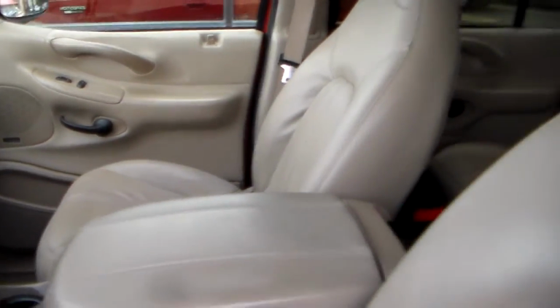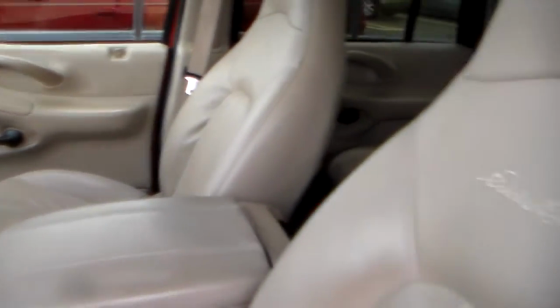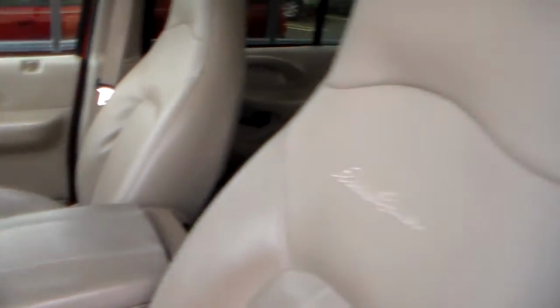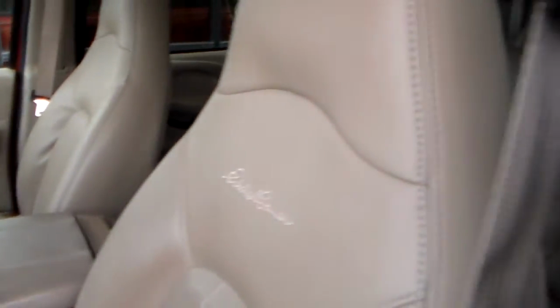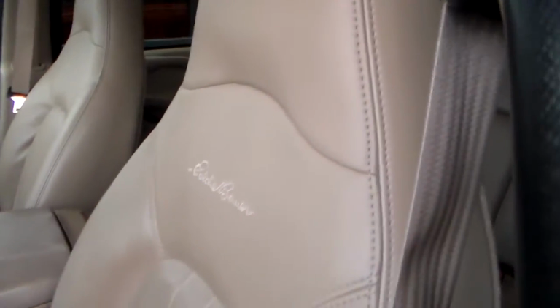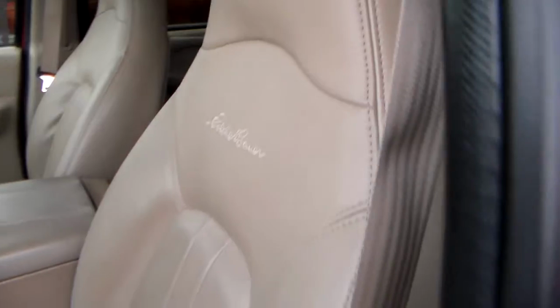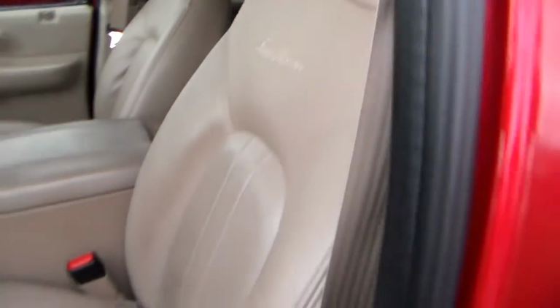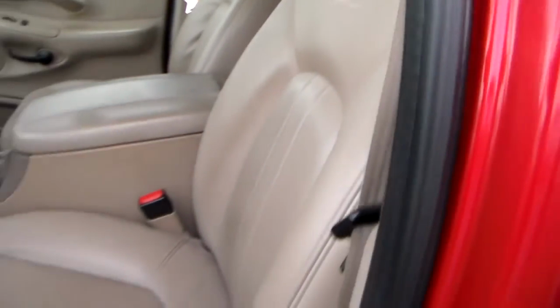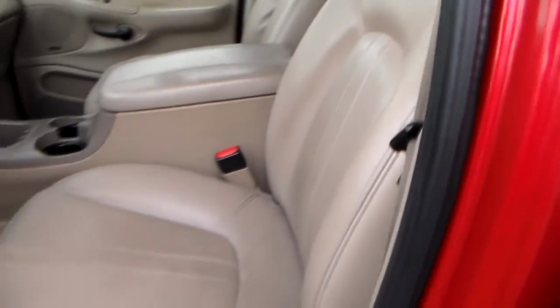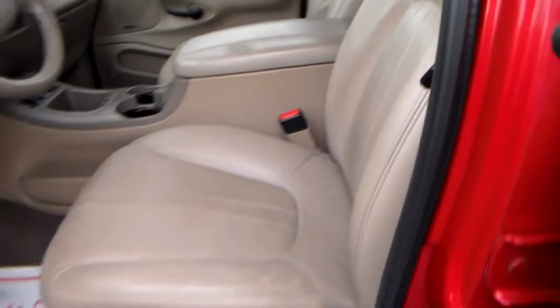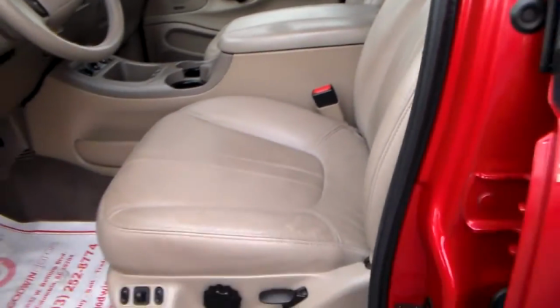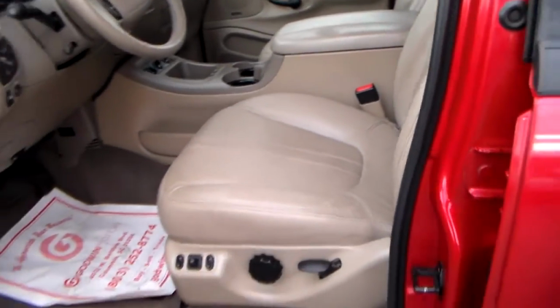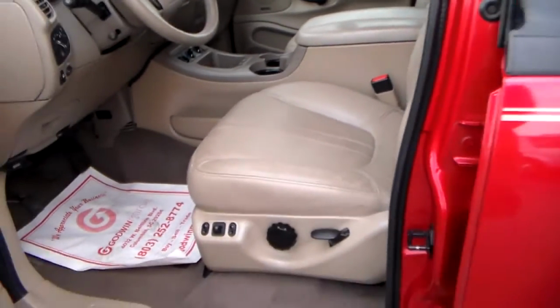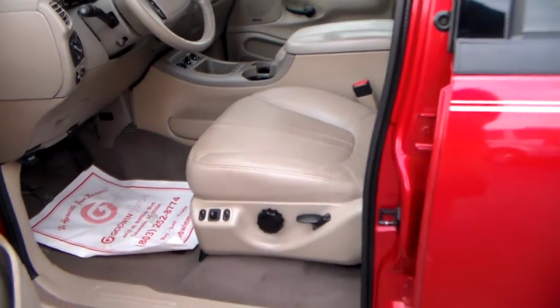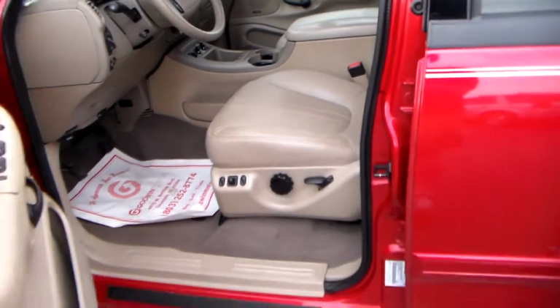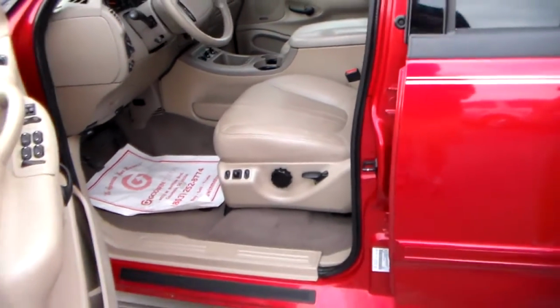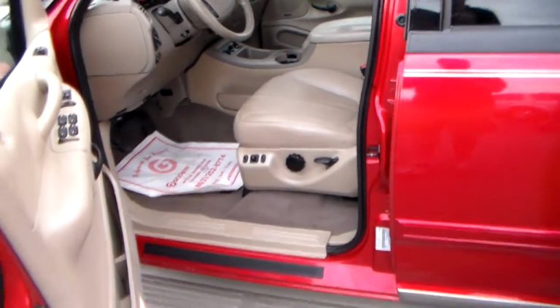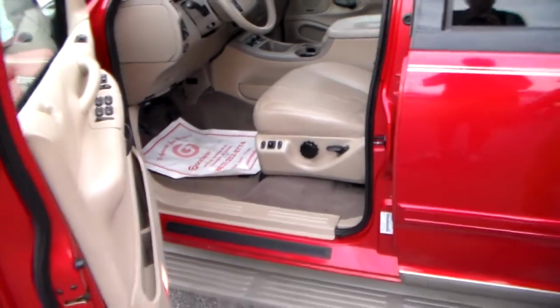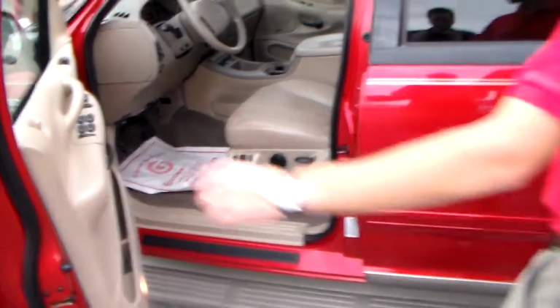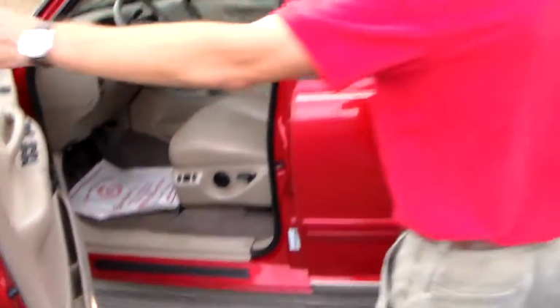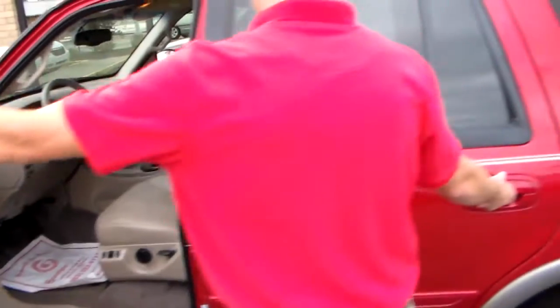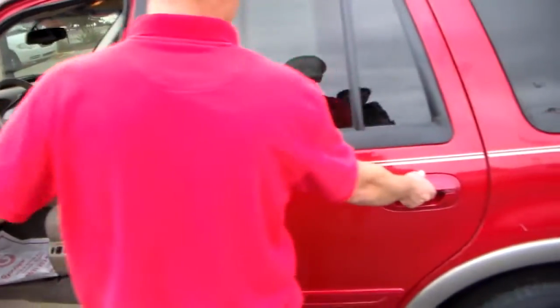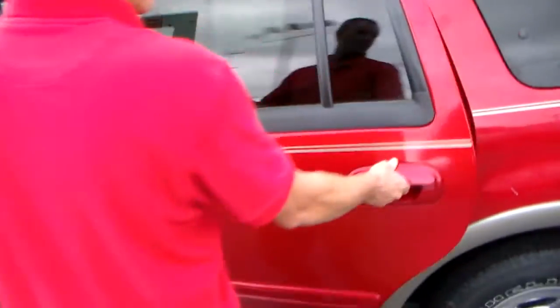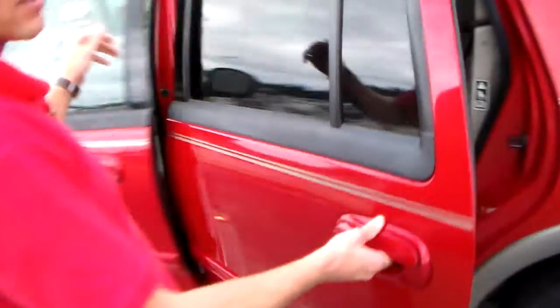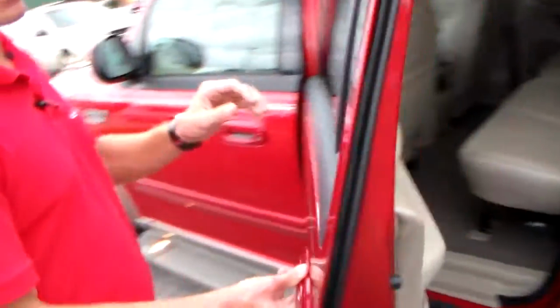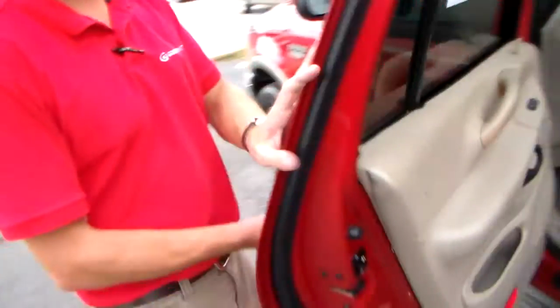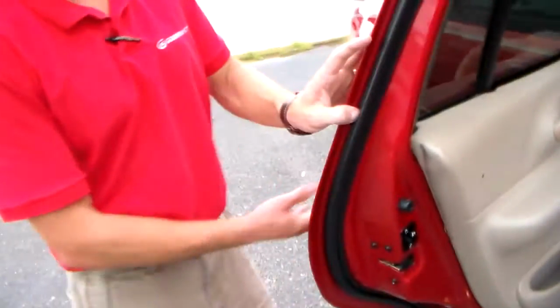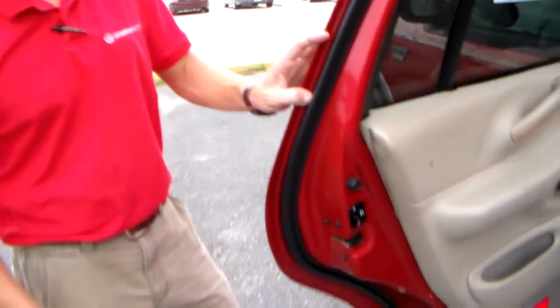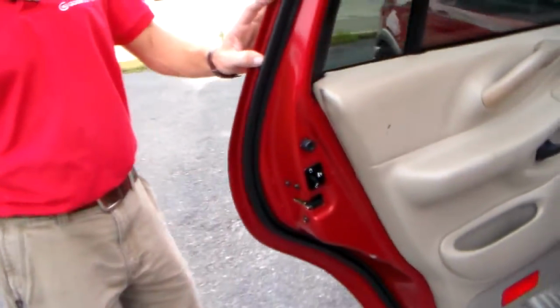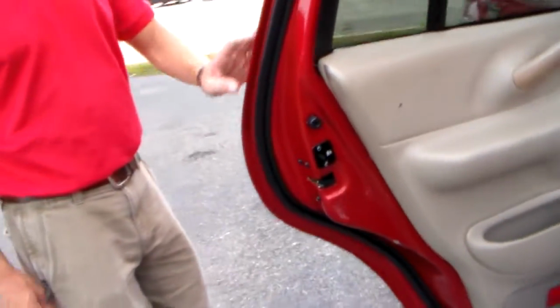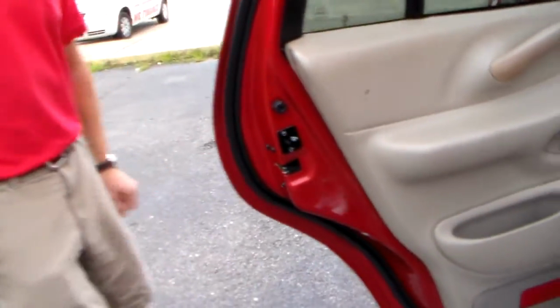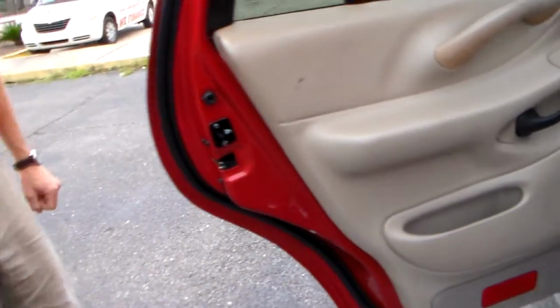It's as loaded as you could get in 2002 — leather, sunroof, rear AC, and chrome wheels.